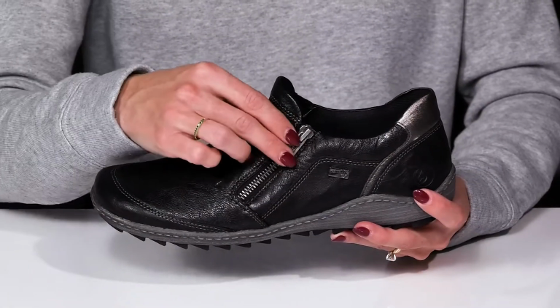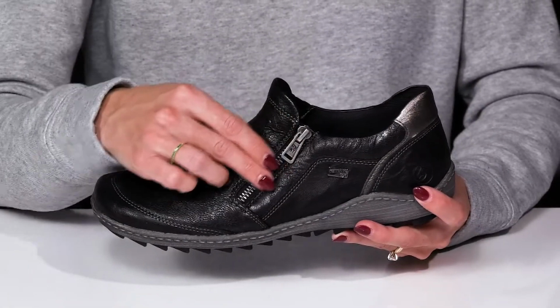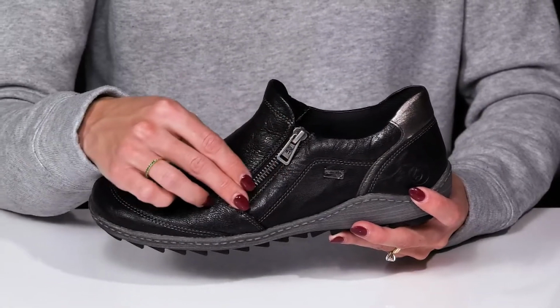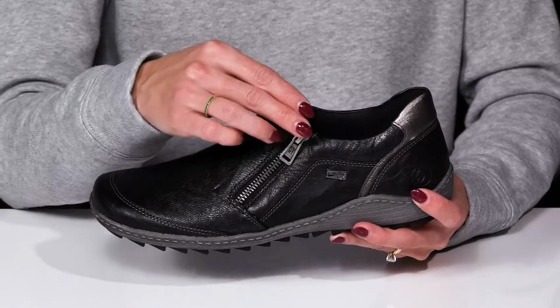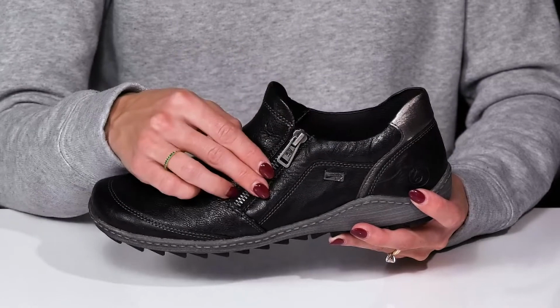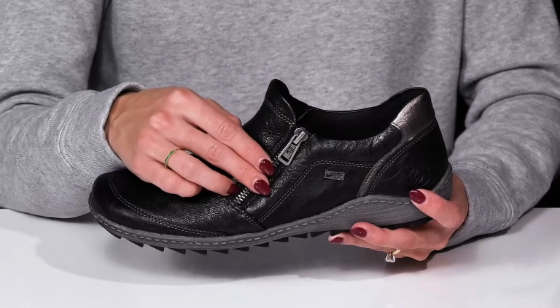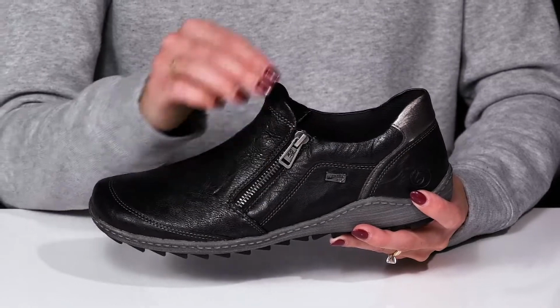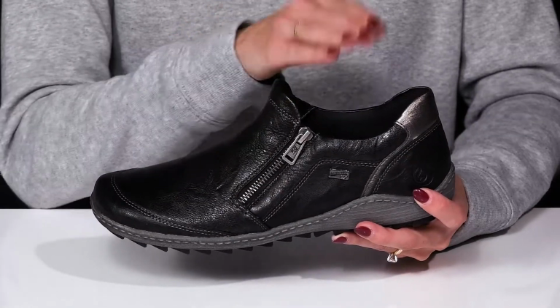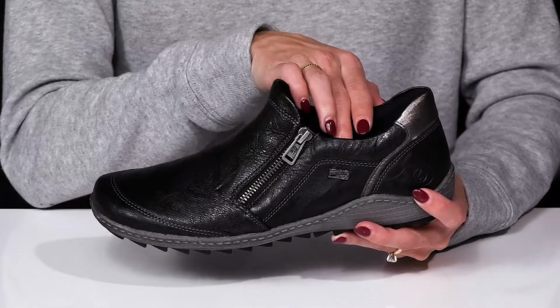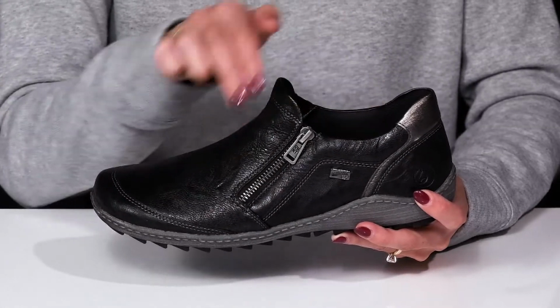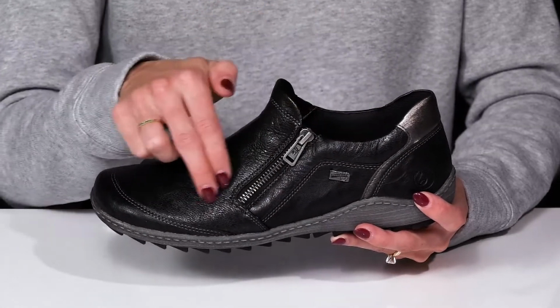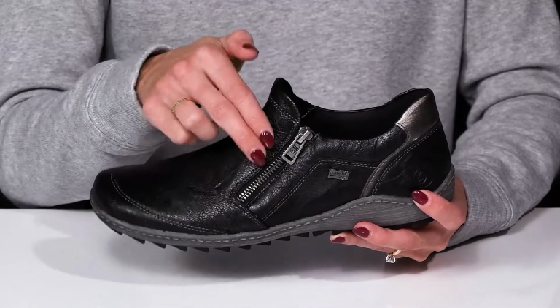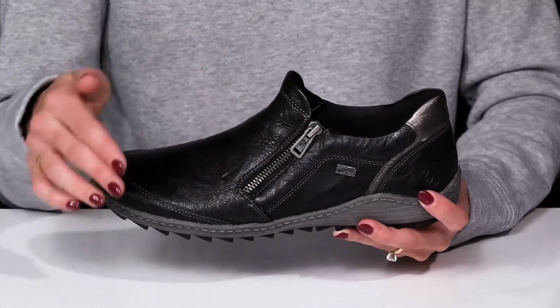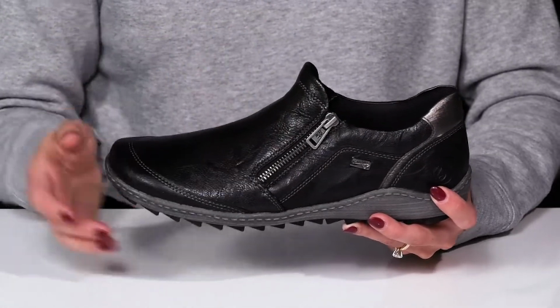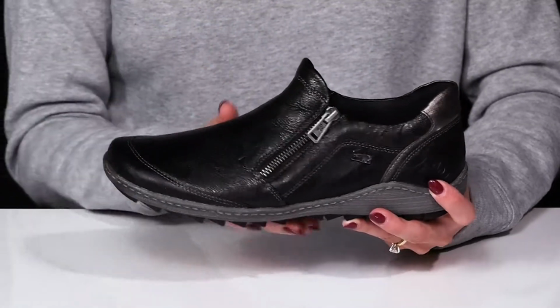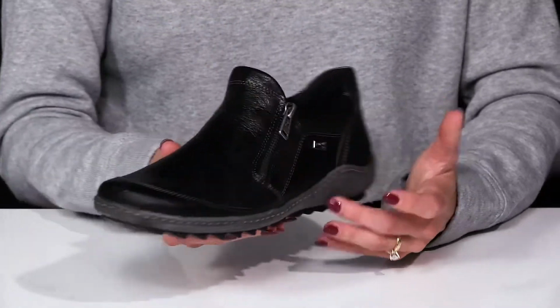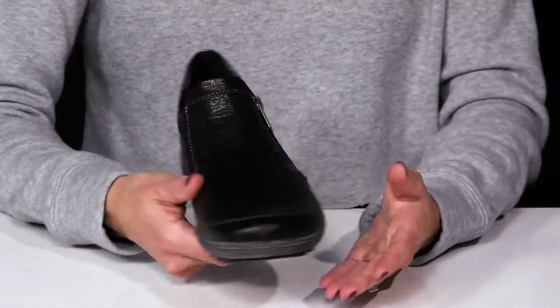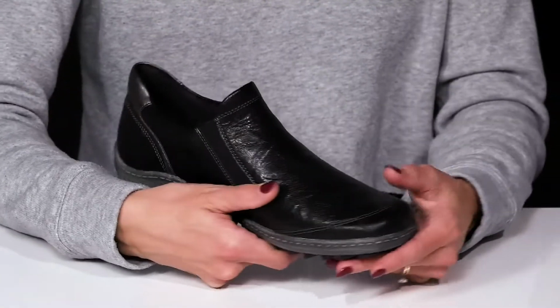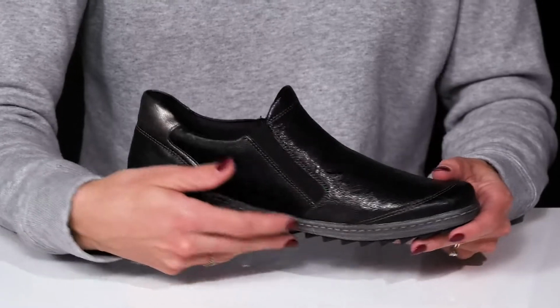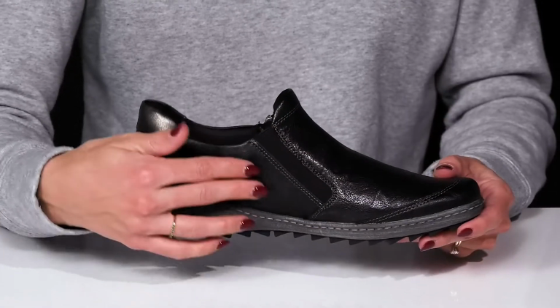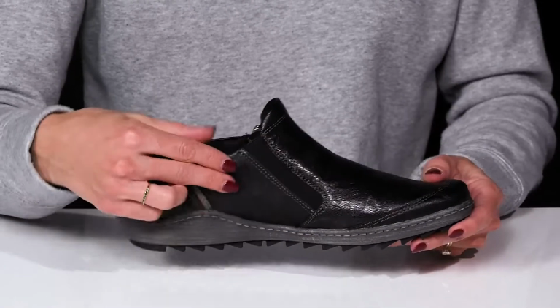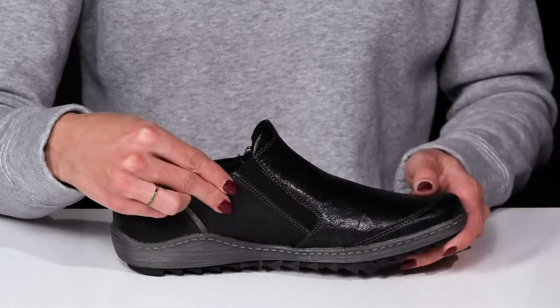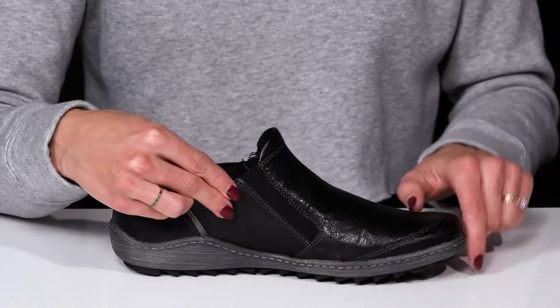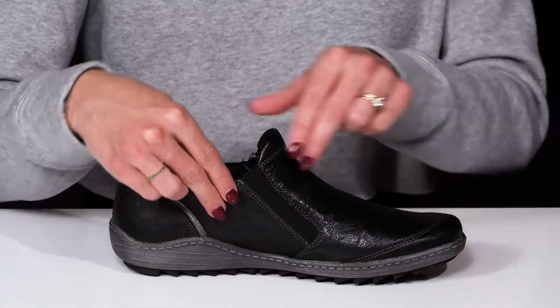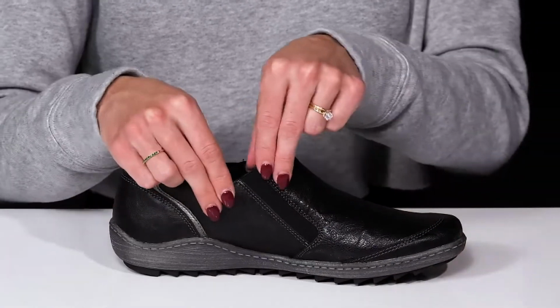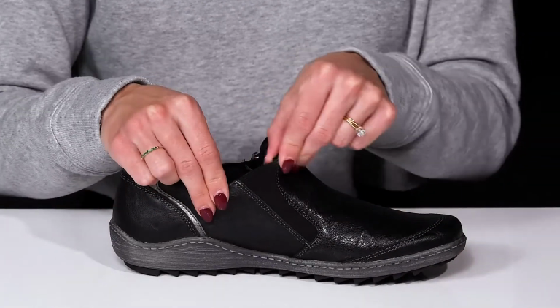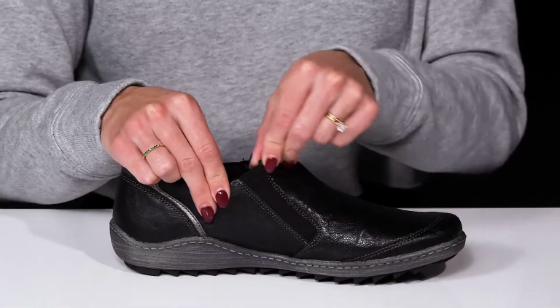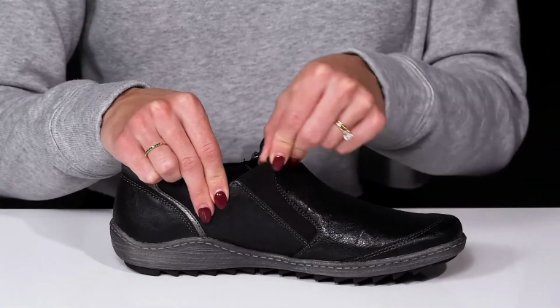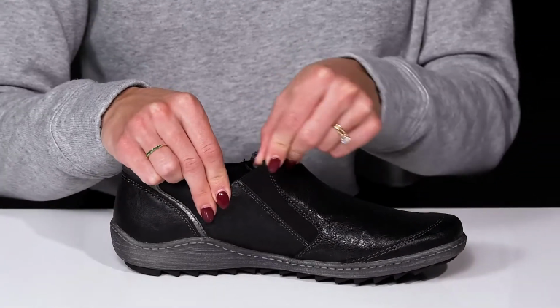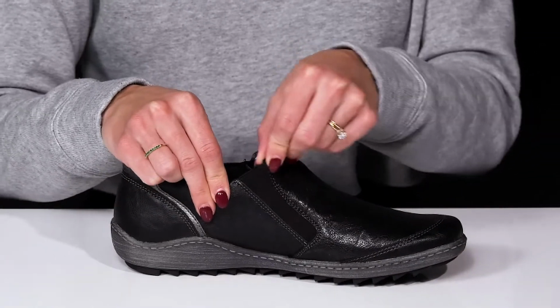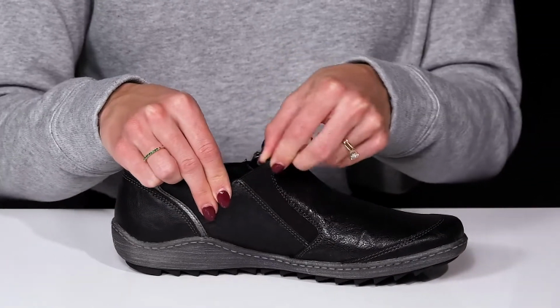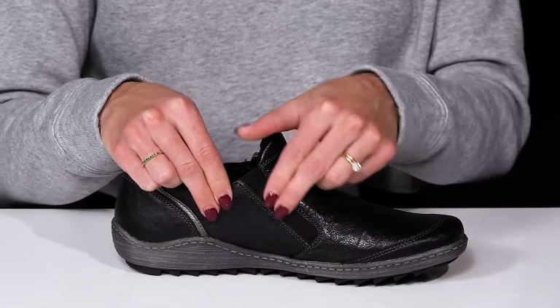That zipper closure is going to make these really easy to slip right on, zip up, and feel great all day. They also have a little stretch panel on the interior, so that's going to be flexible as you walk around.